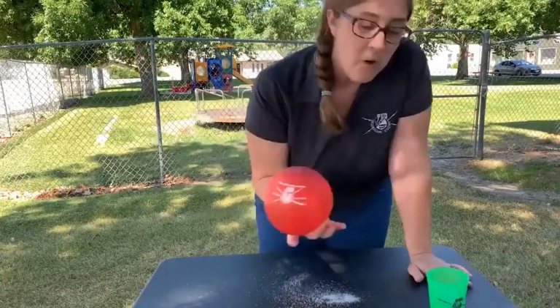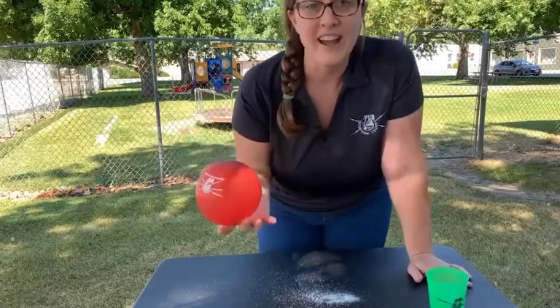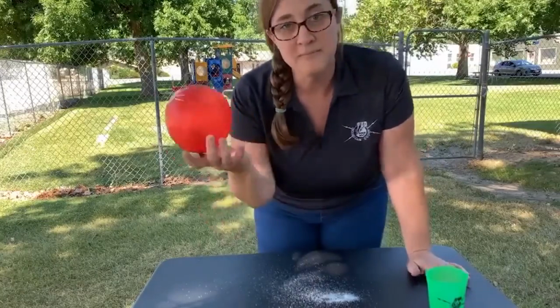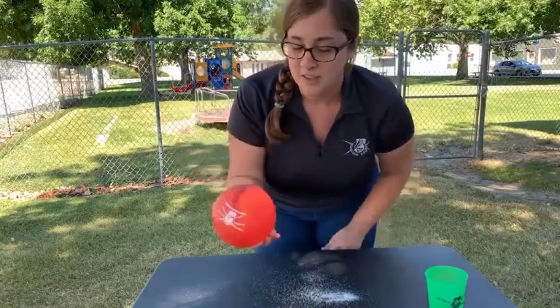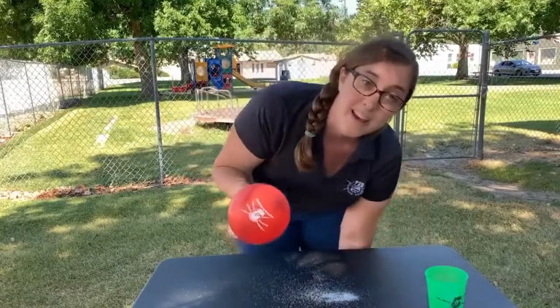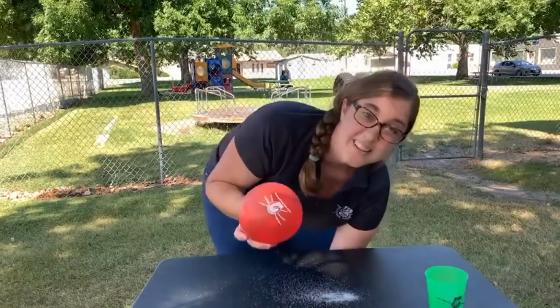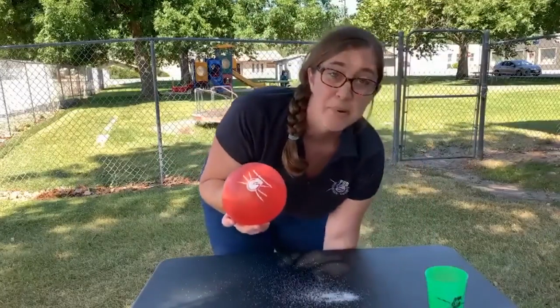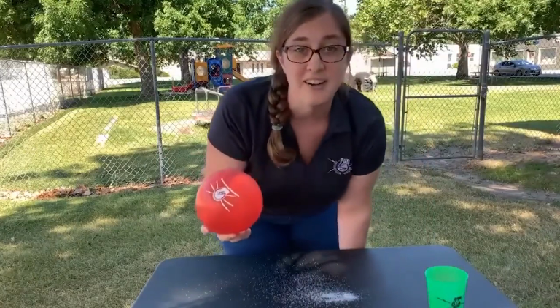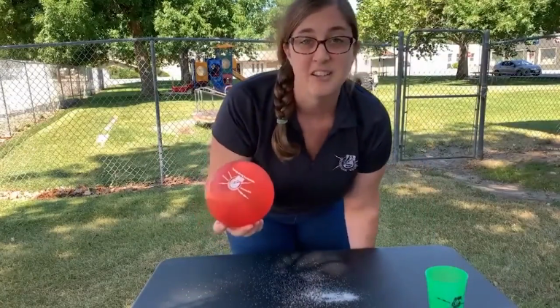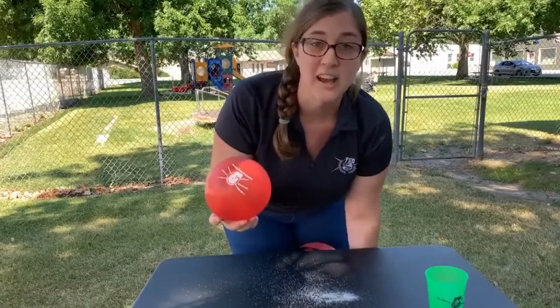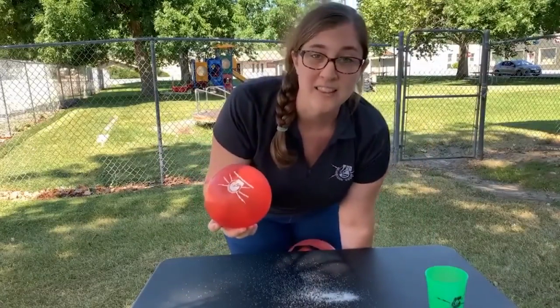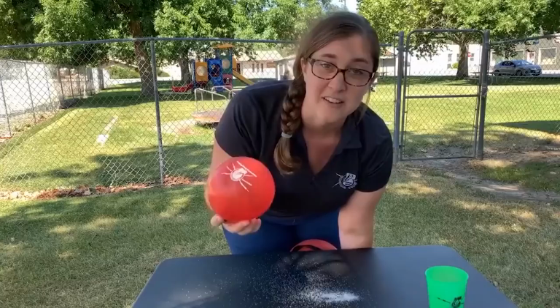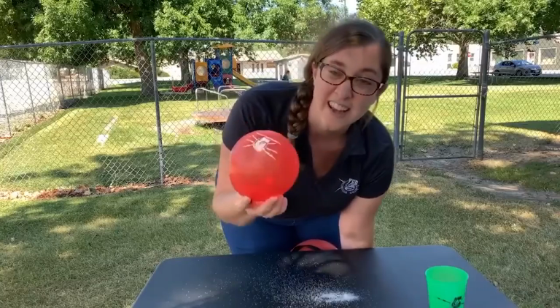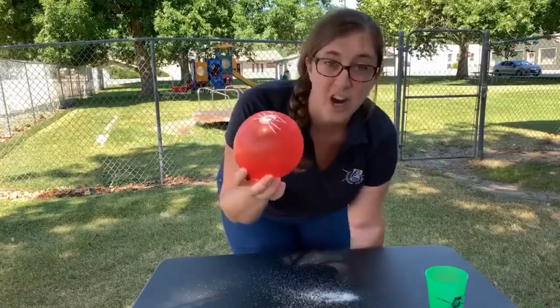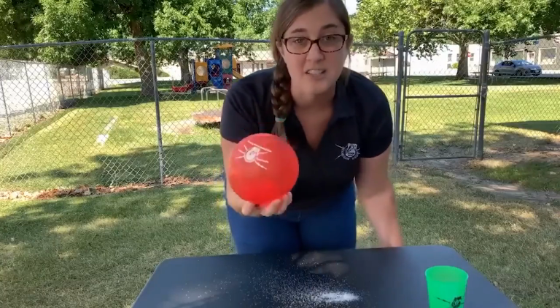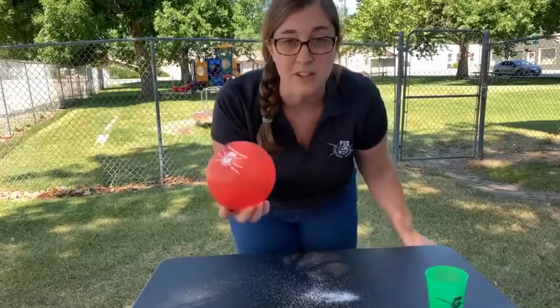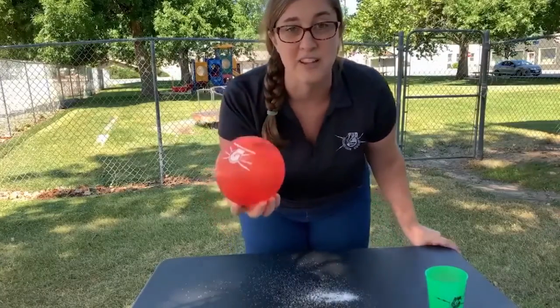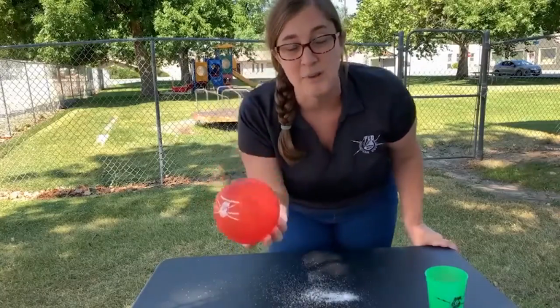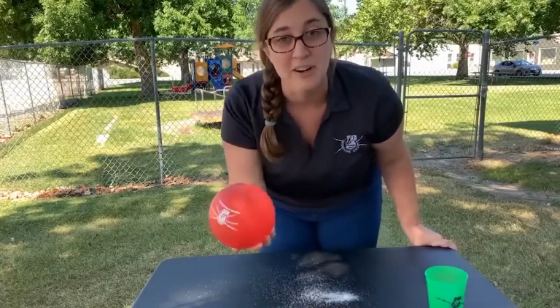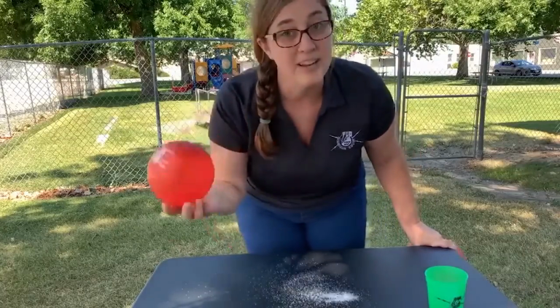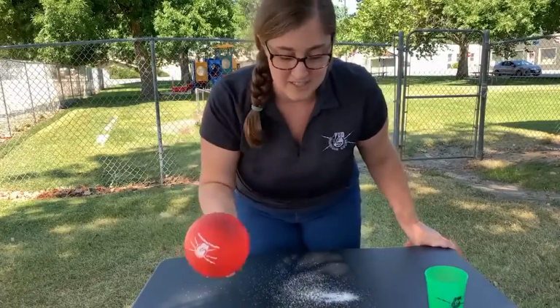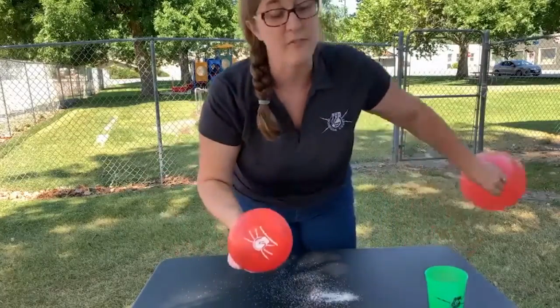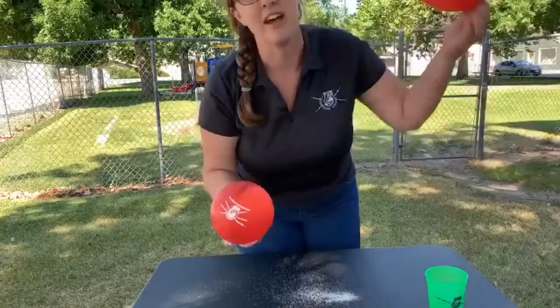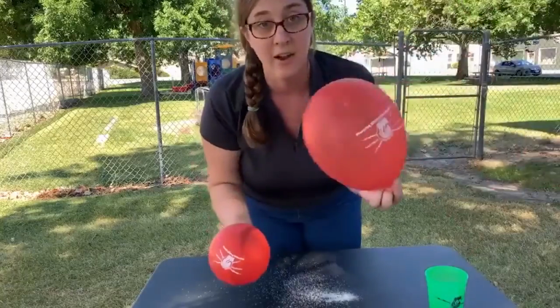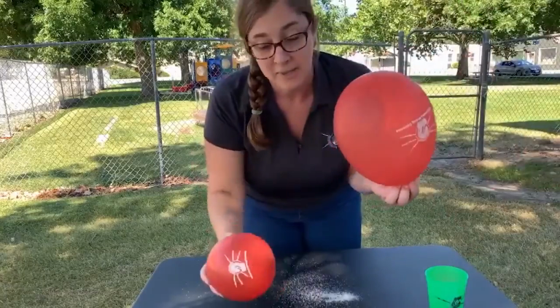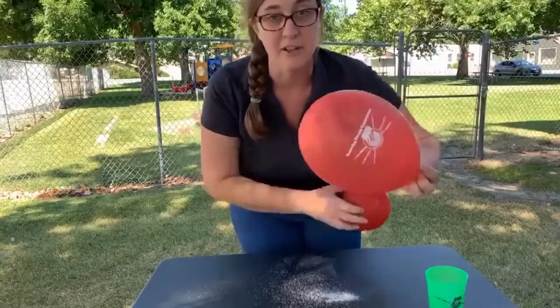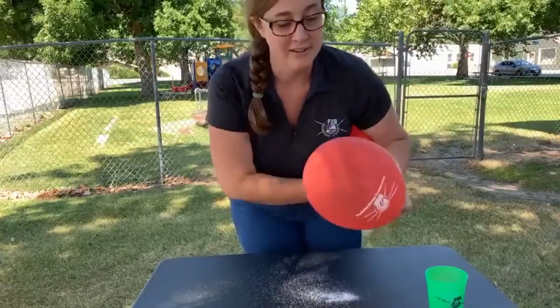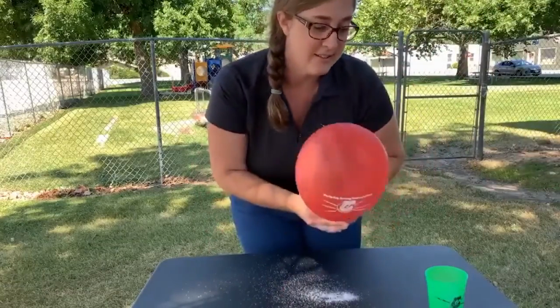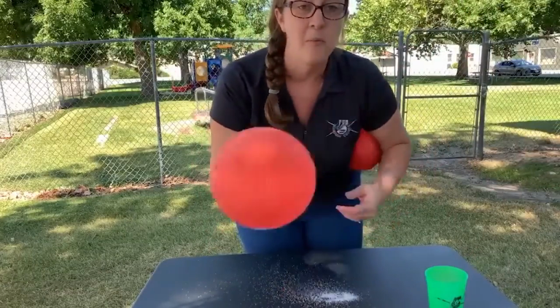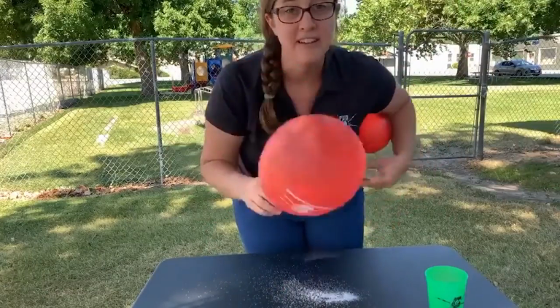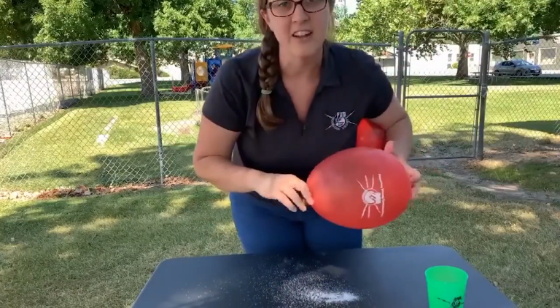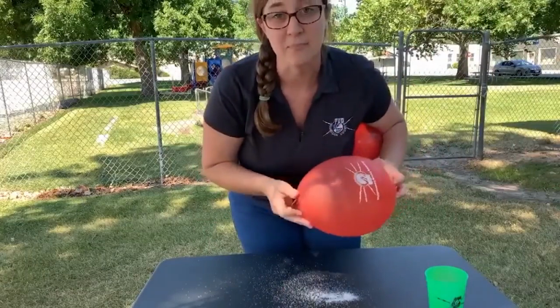Why does that happen? Because the pepper is so much lighter in weight than the salt. The electric charge on the balloon will attract the pepper but not the salt. Now, if you have a bigger balloon, it'll attract both.